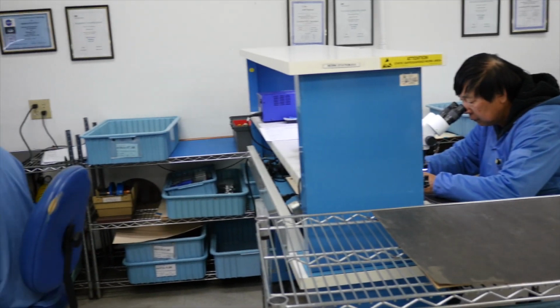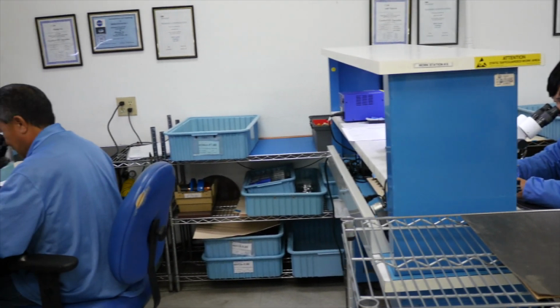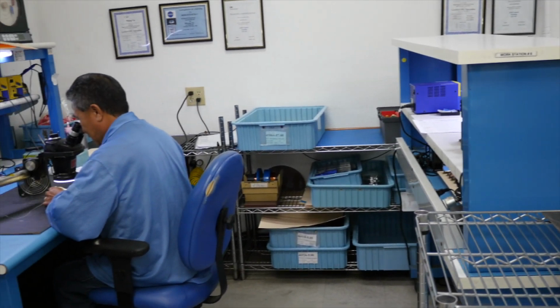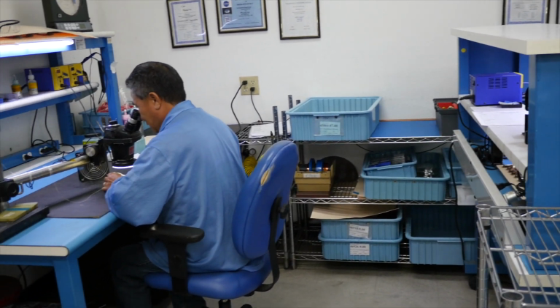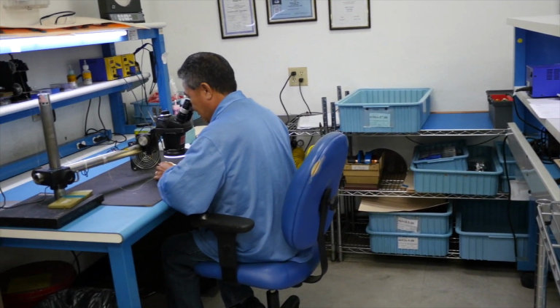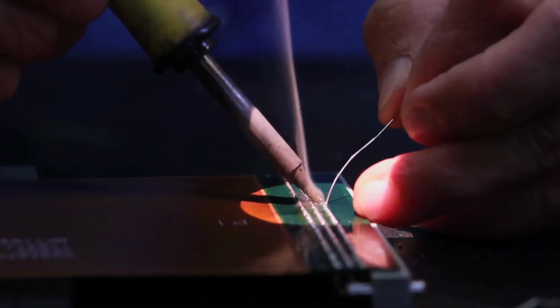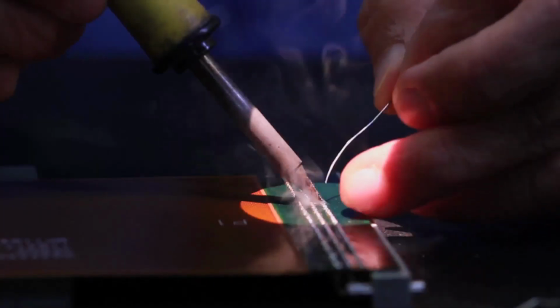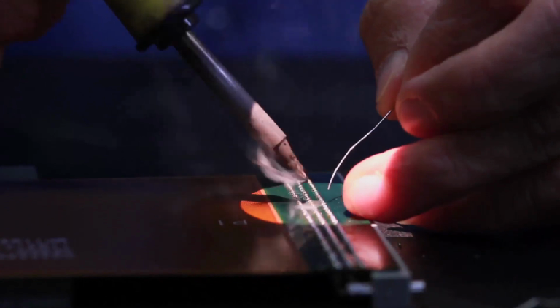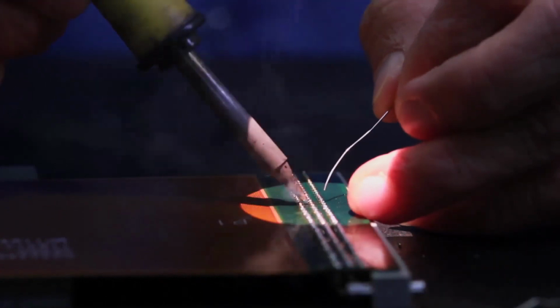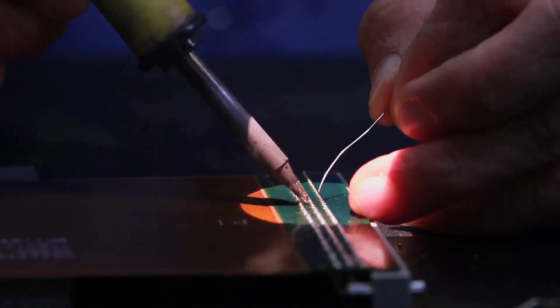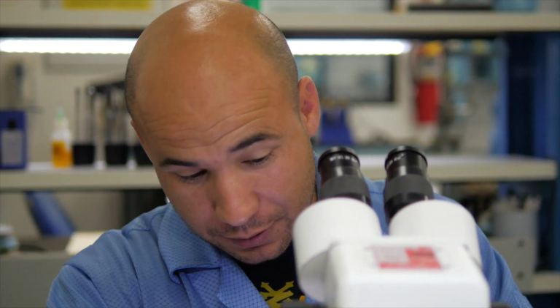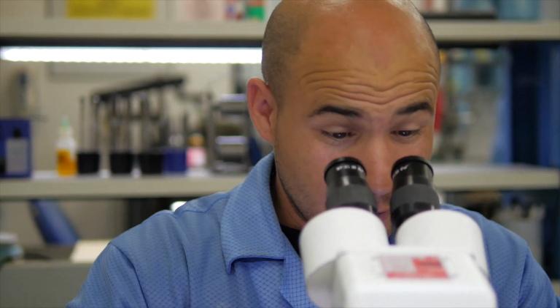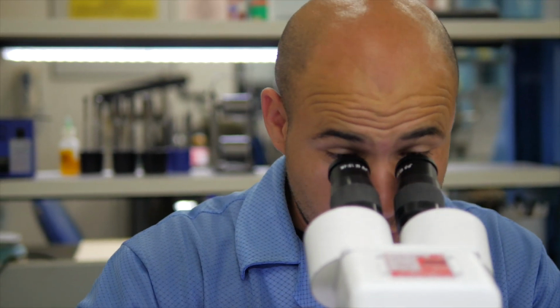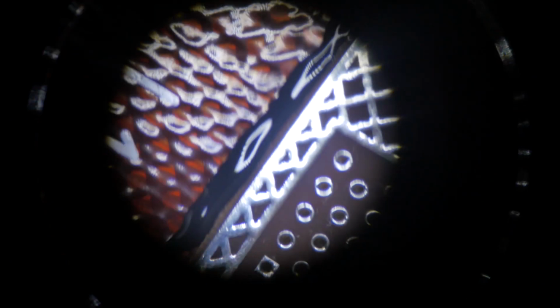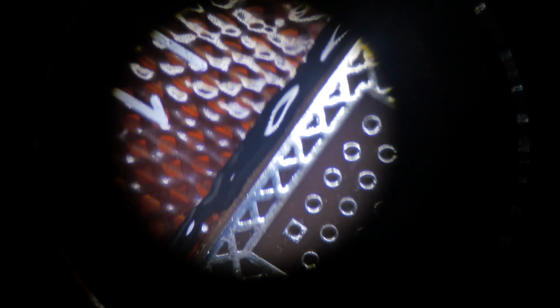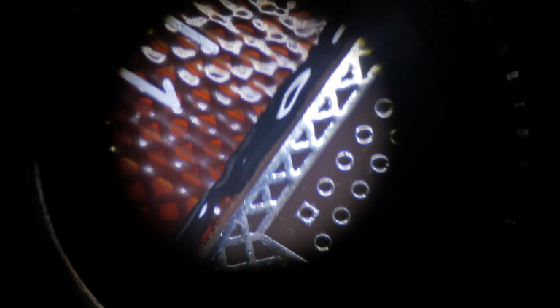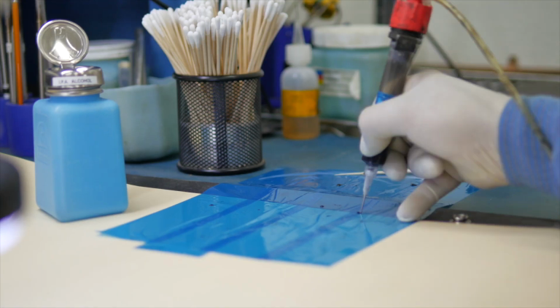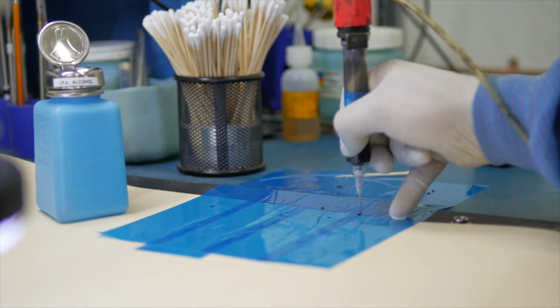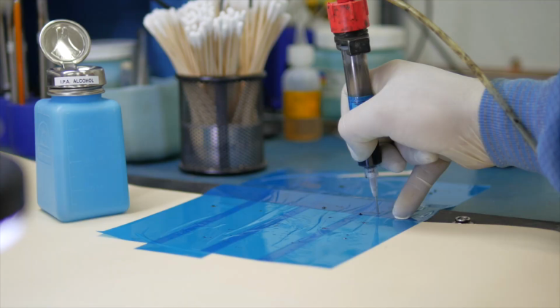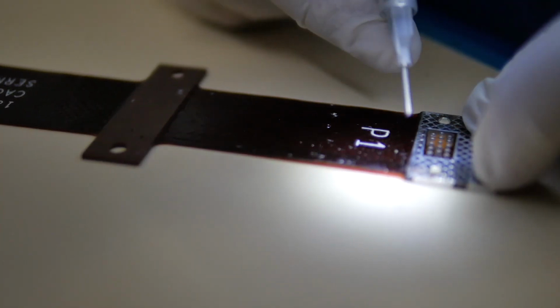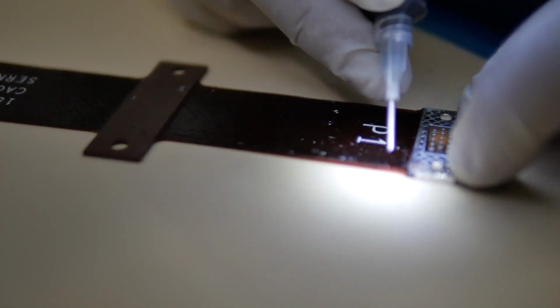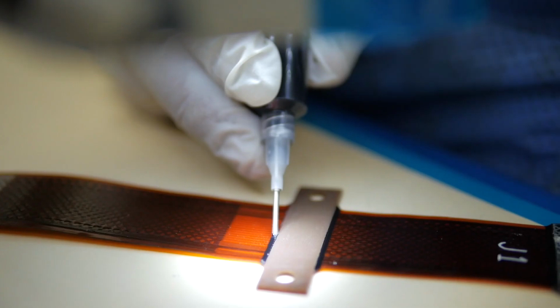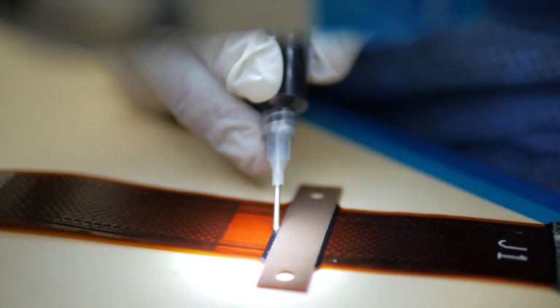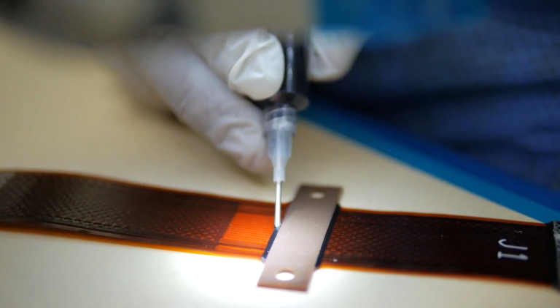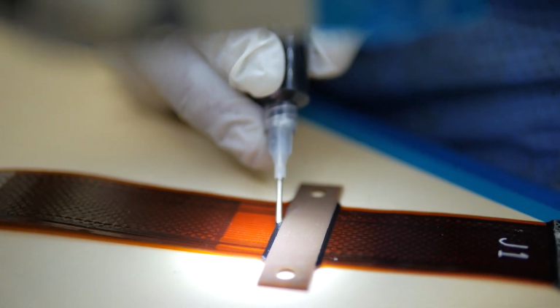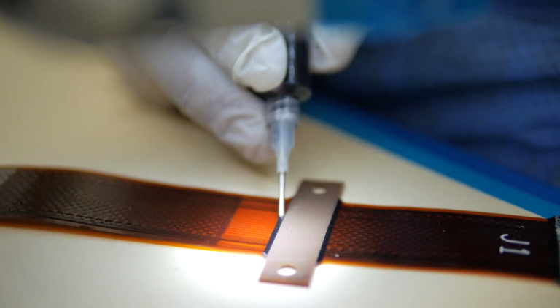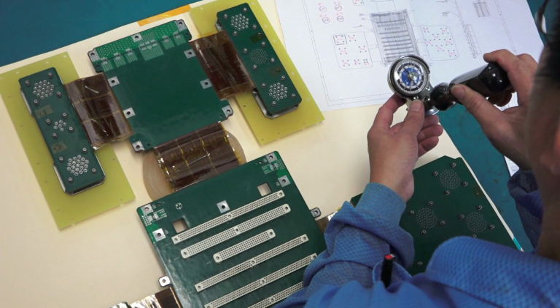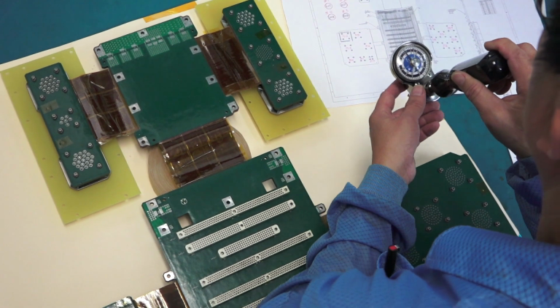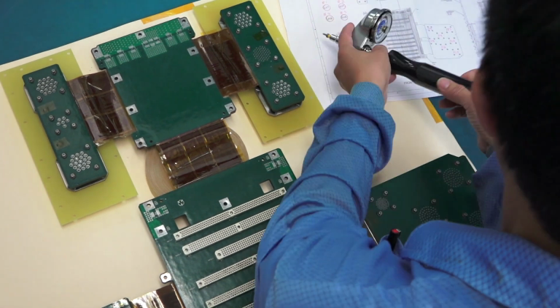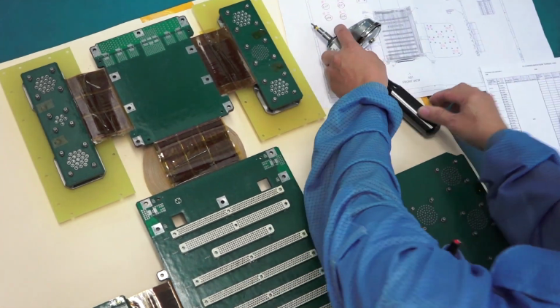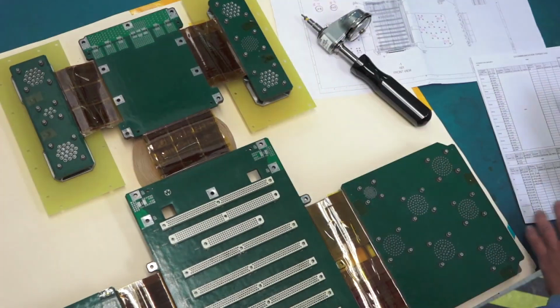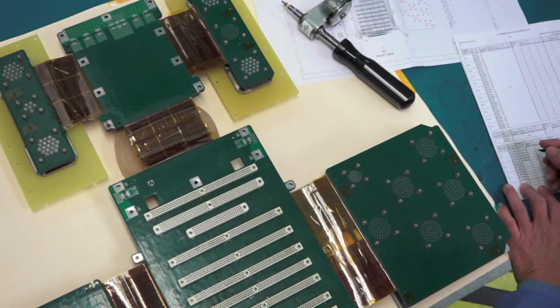The unique tooling used by the rest of the Pioneer team is built and designed by members of the assembly department. The things done by the assembly team are not standard. Even the potting and molding takes a very talented group of people.